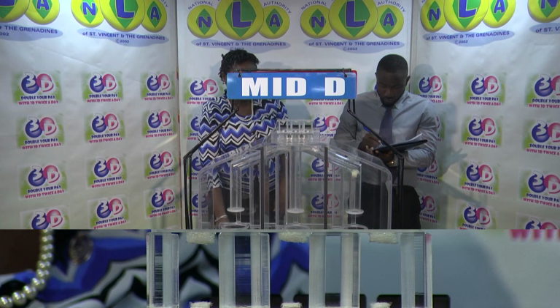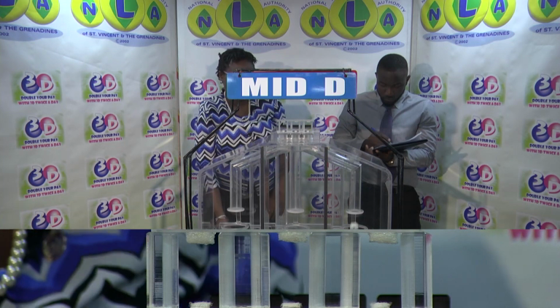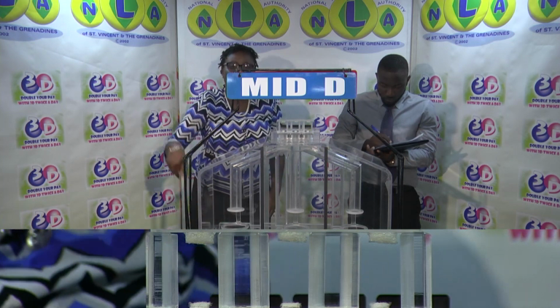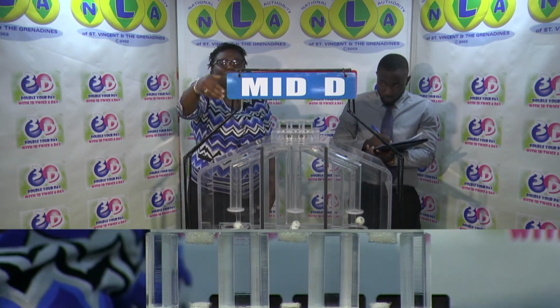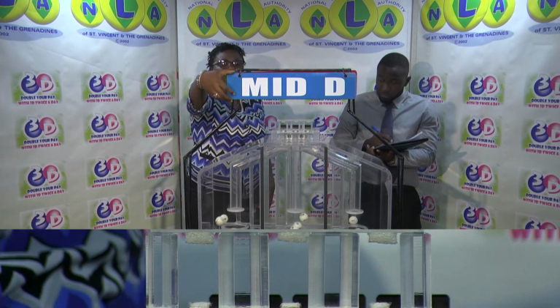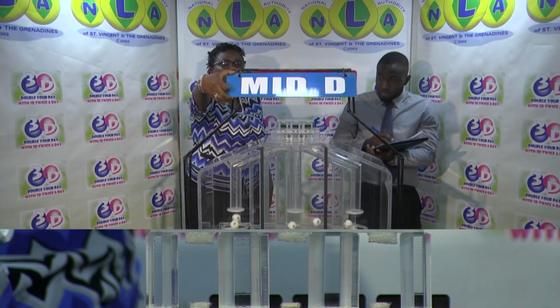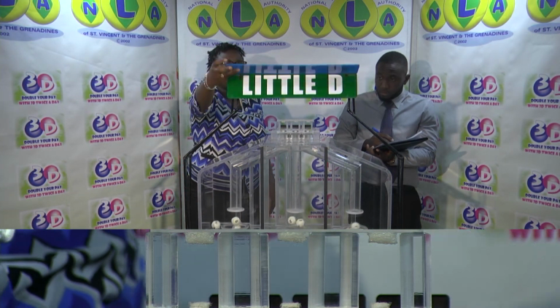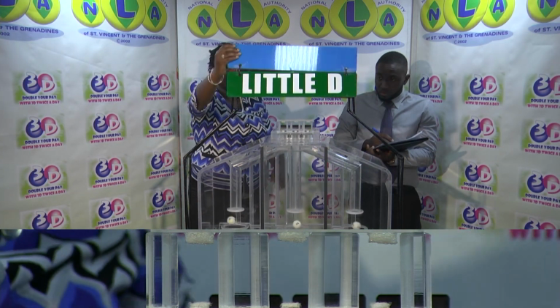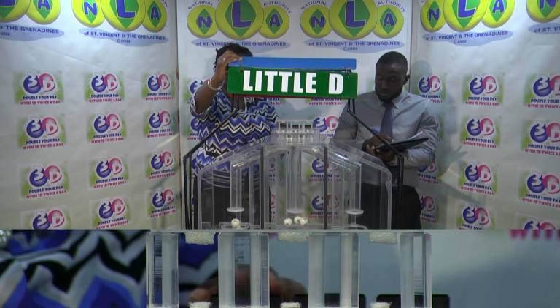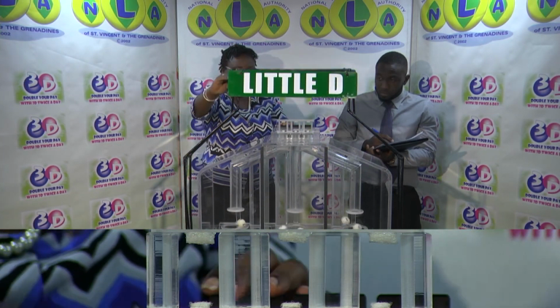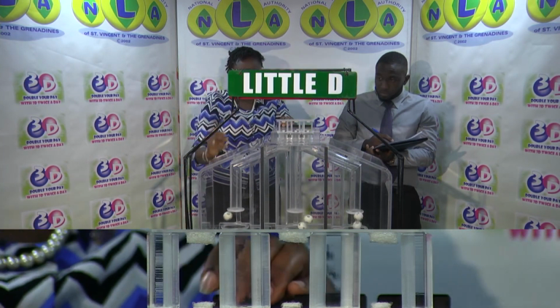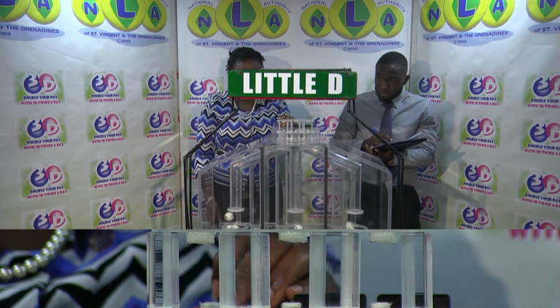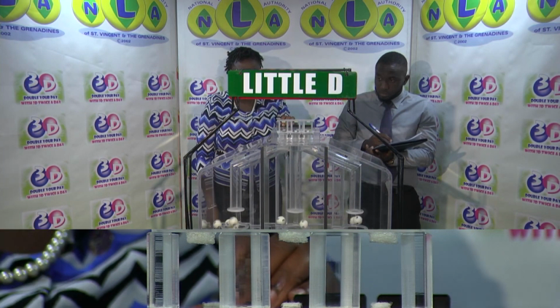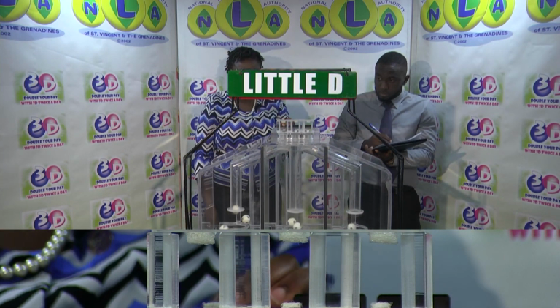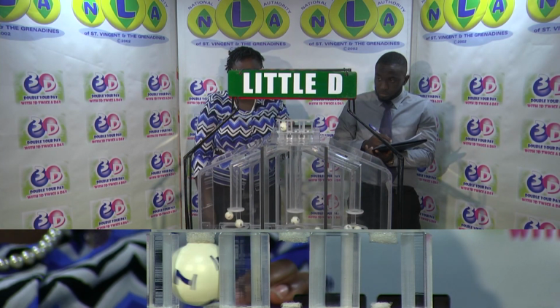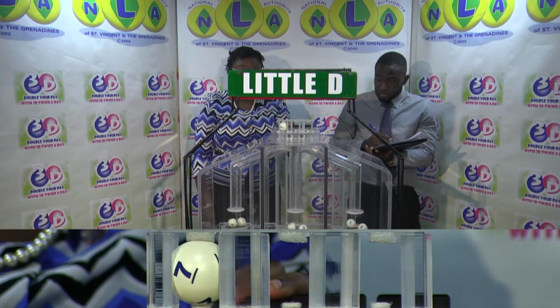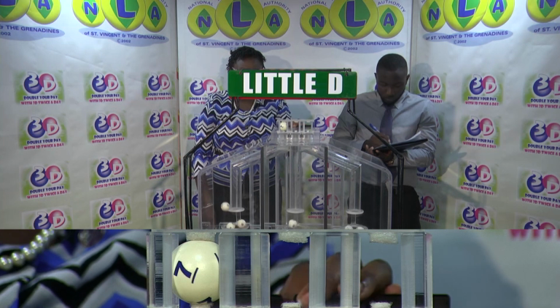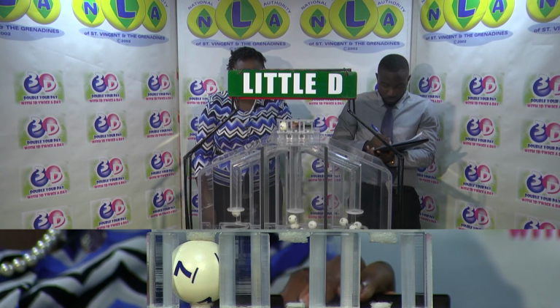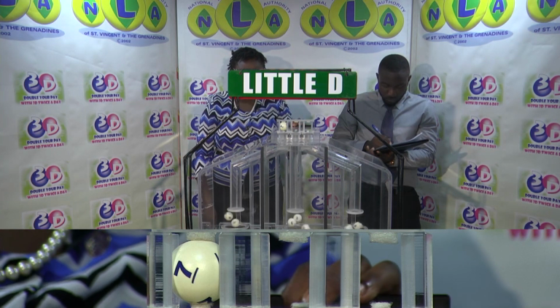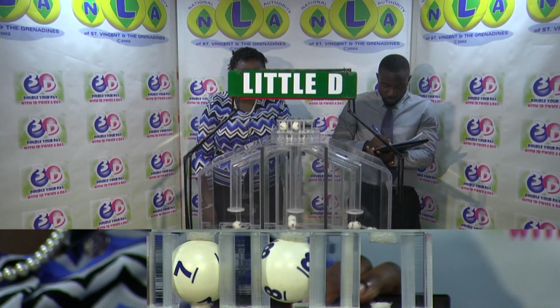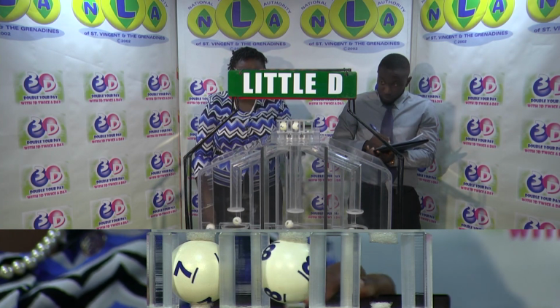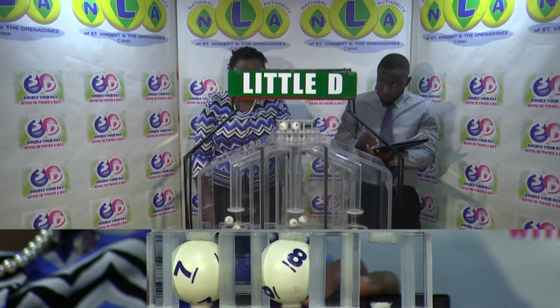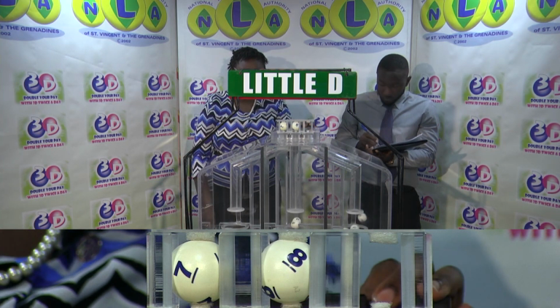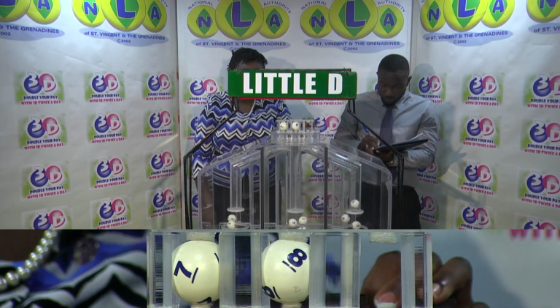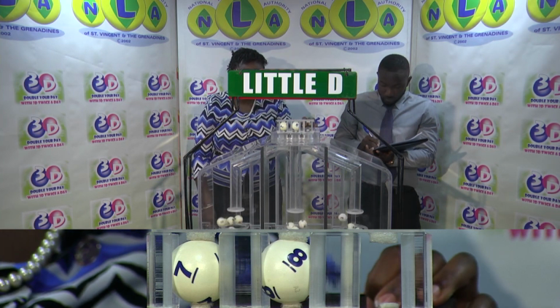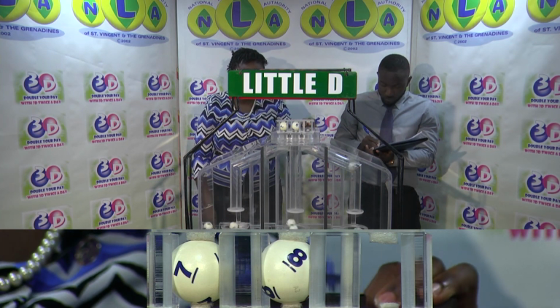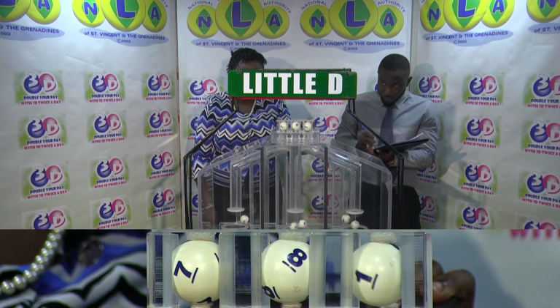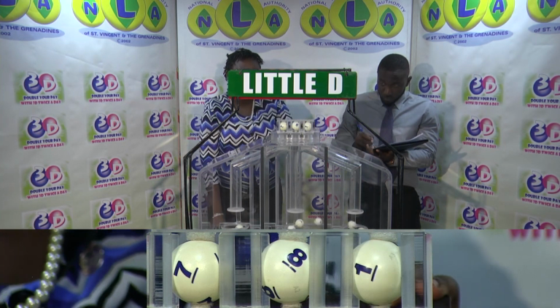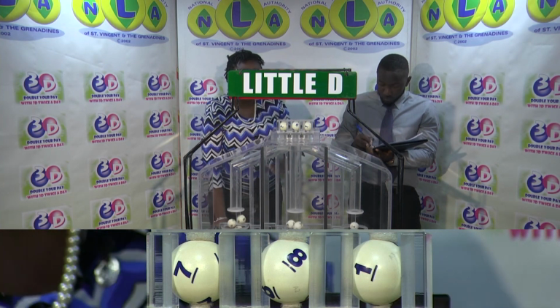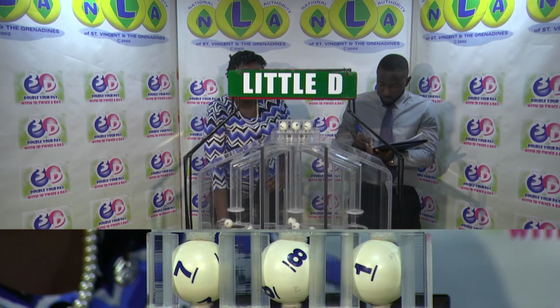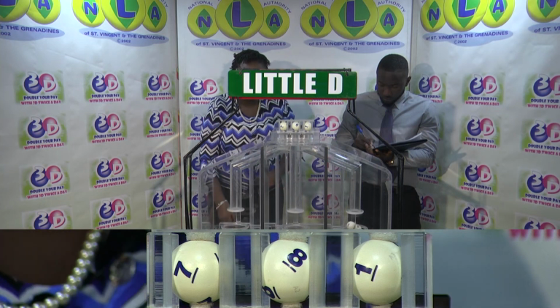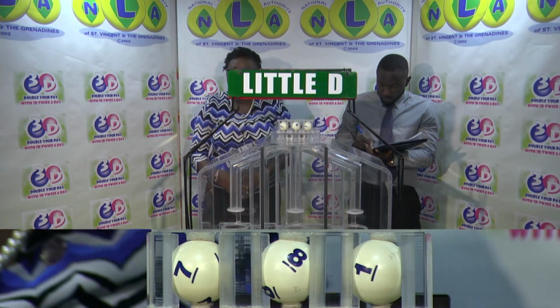And our third and final draw is for the Little D winning number: seven, eight, one.